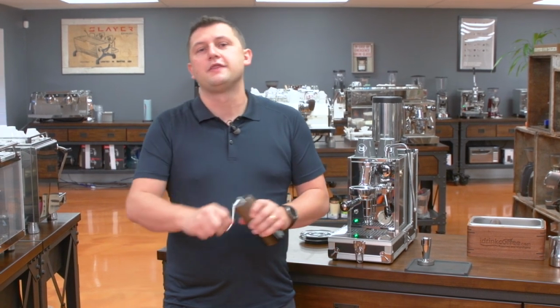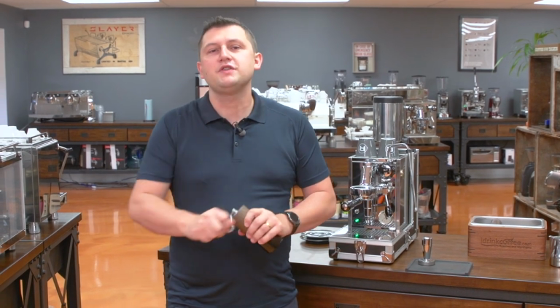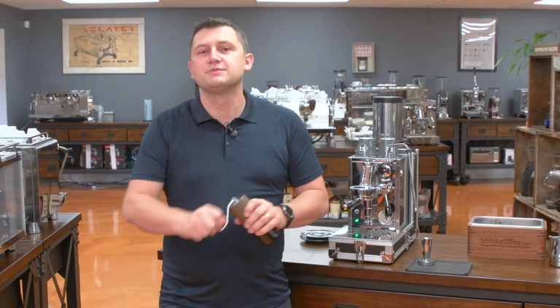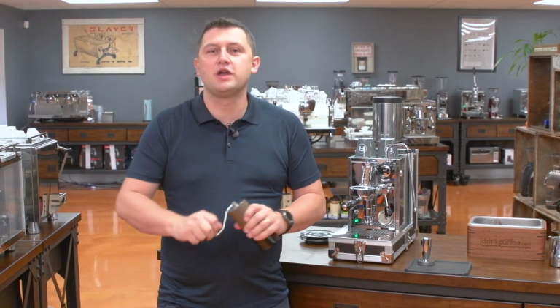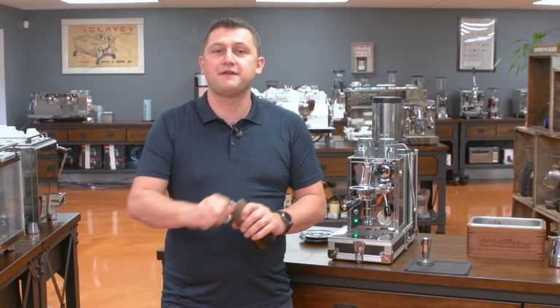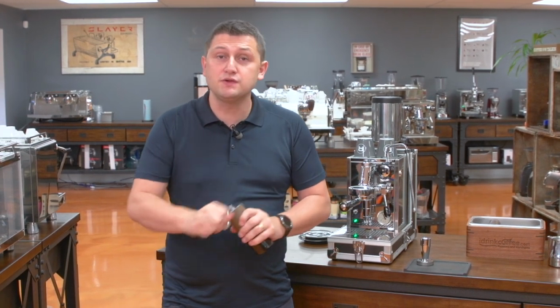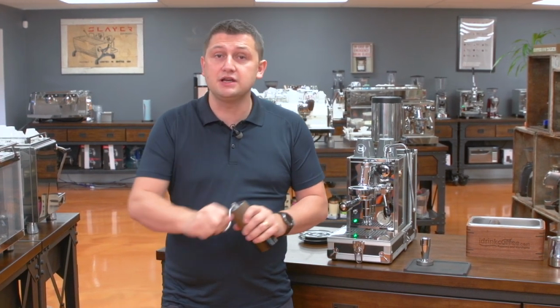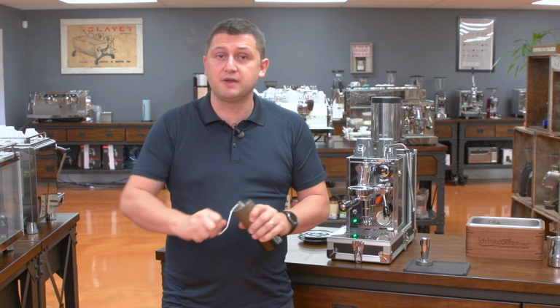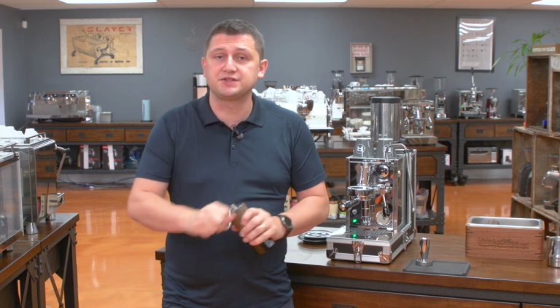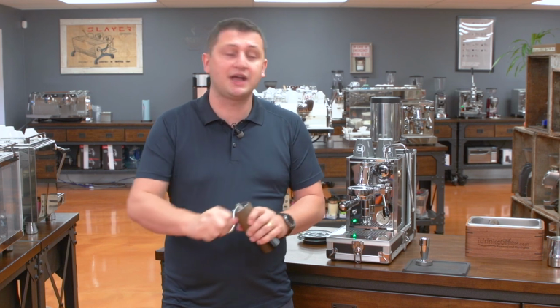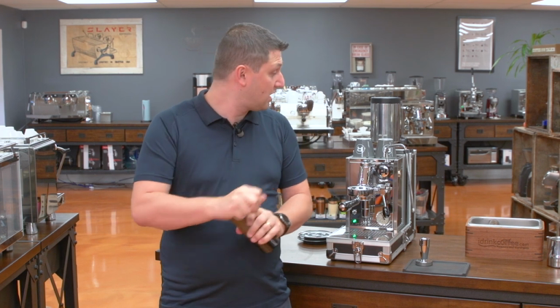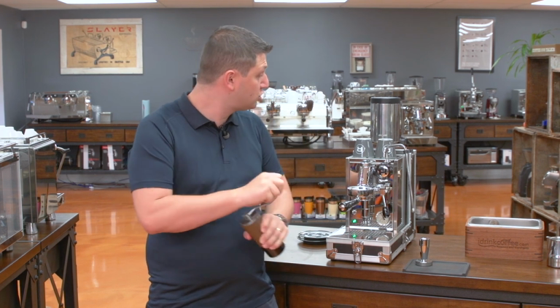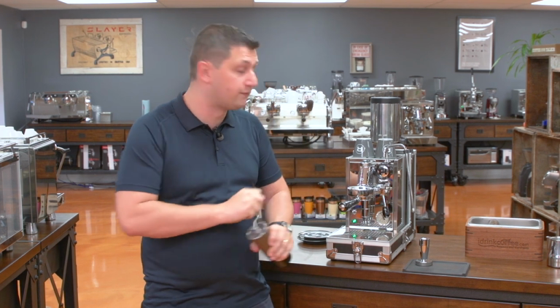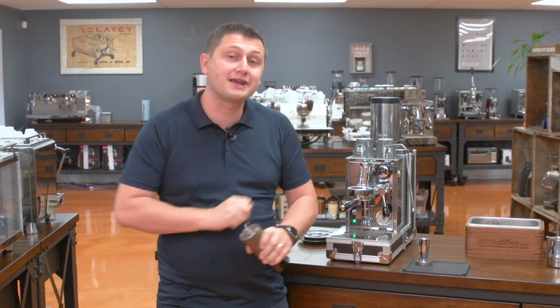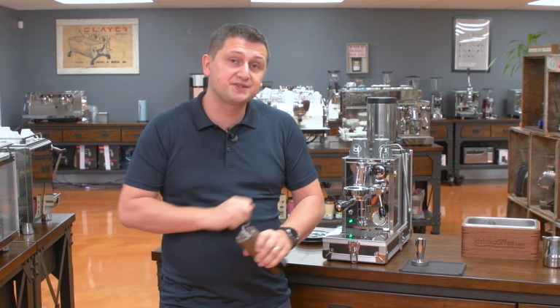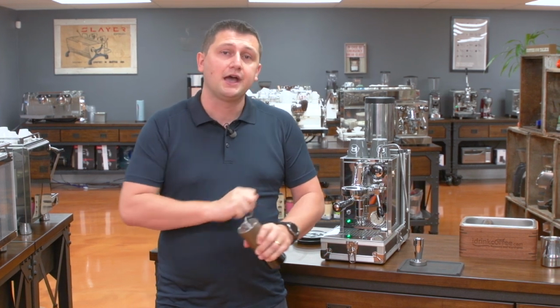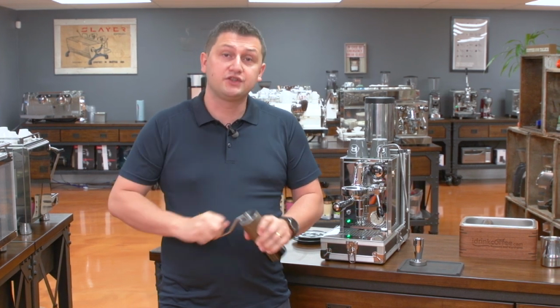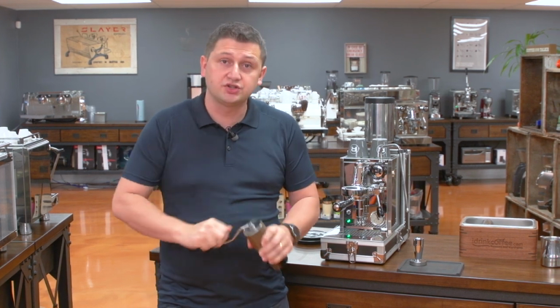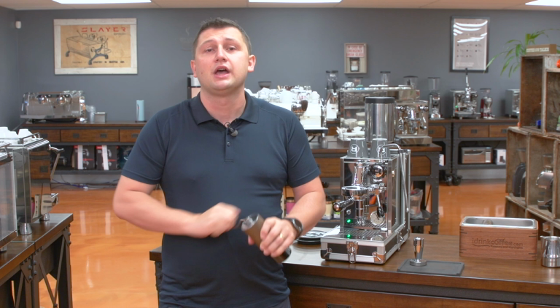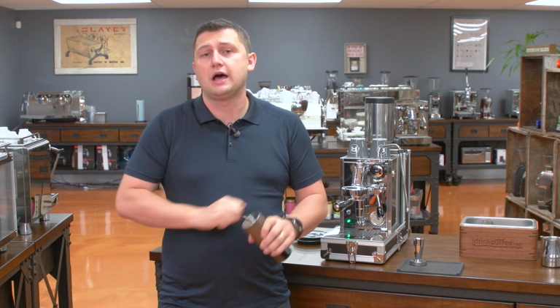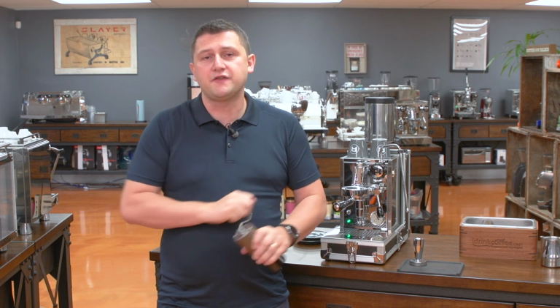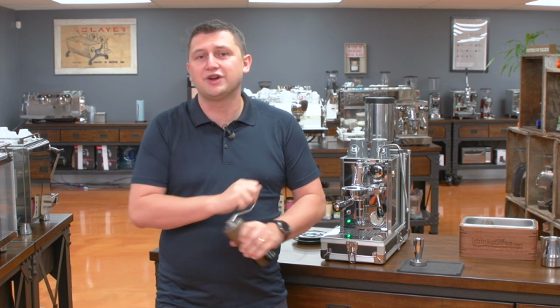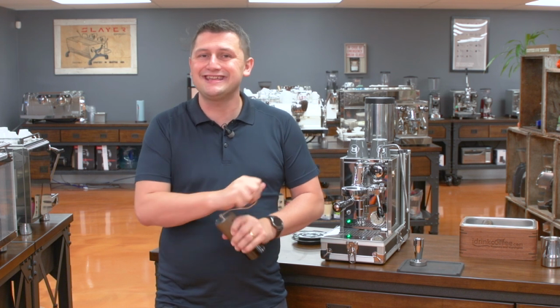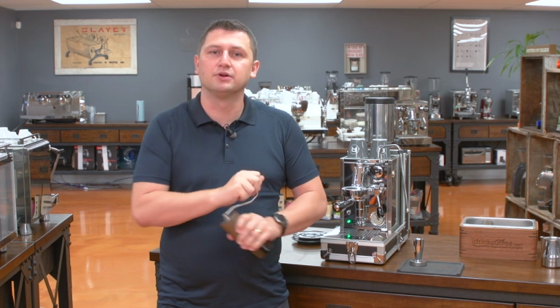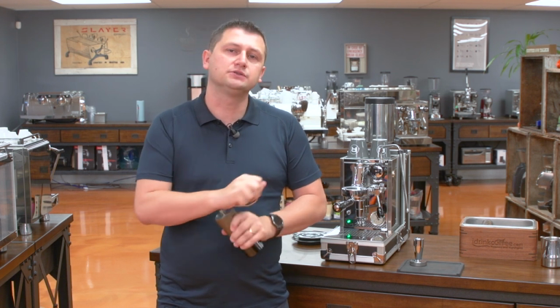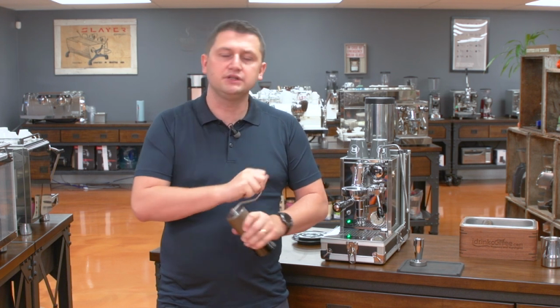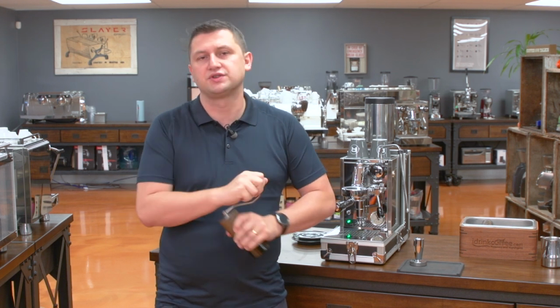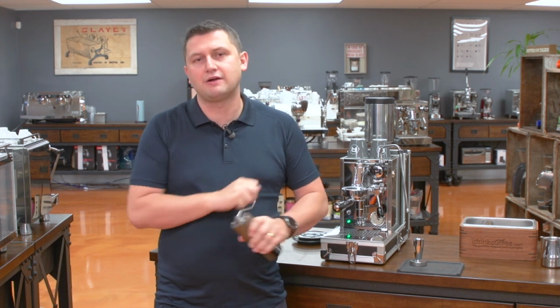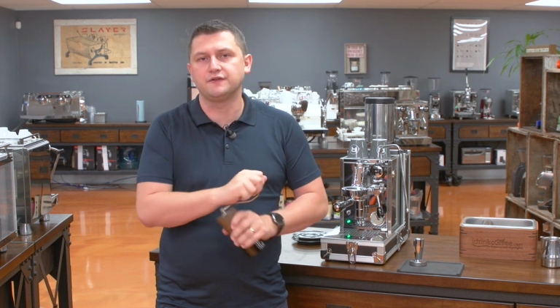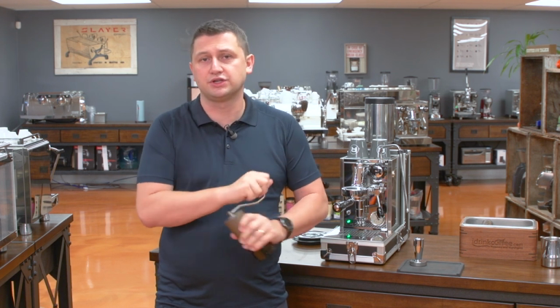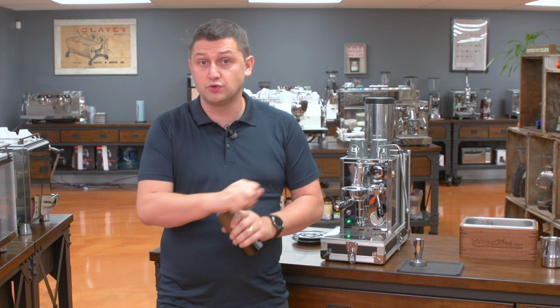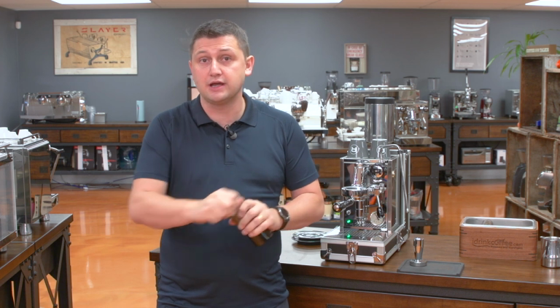The Porta Via comes with everything that you need to make espresso. It actually even comes with two beautiful Rocket cups, saucers, a frothing pitcher, and a tamper. The only thing you'll need of course is ground coffee, which is what I'm doing right now.